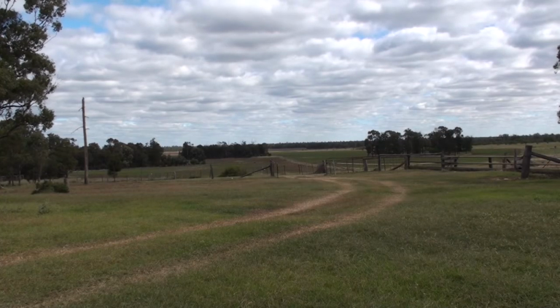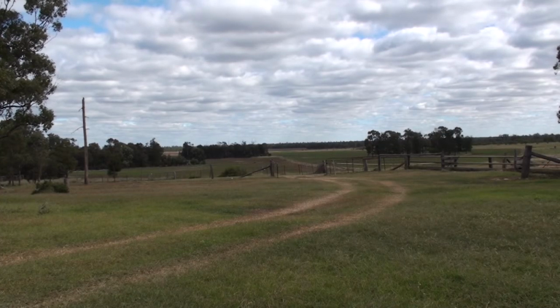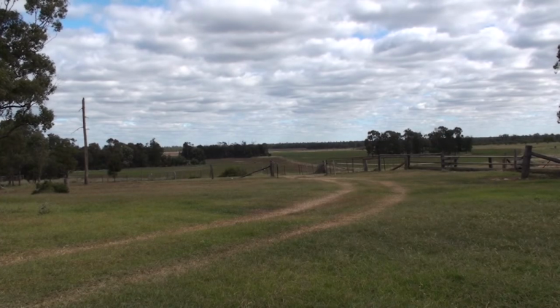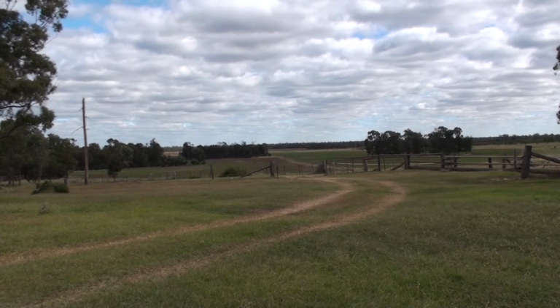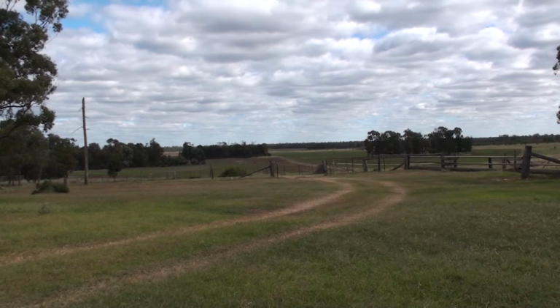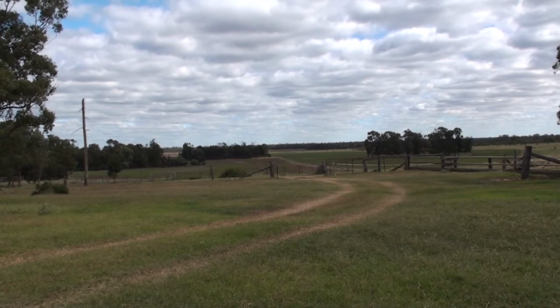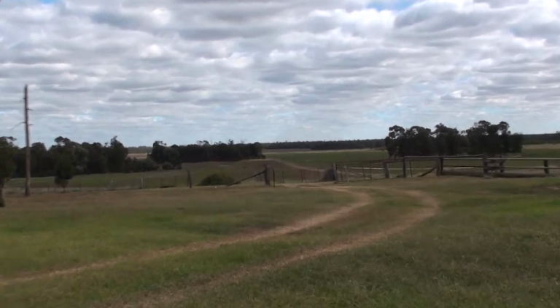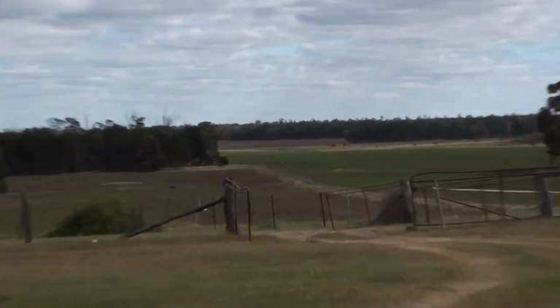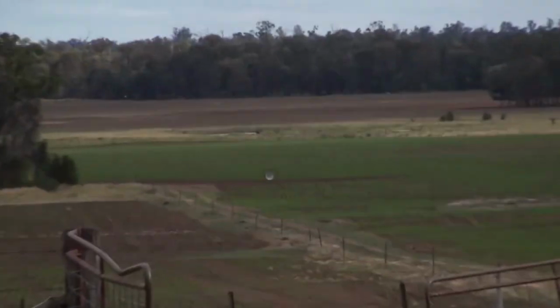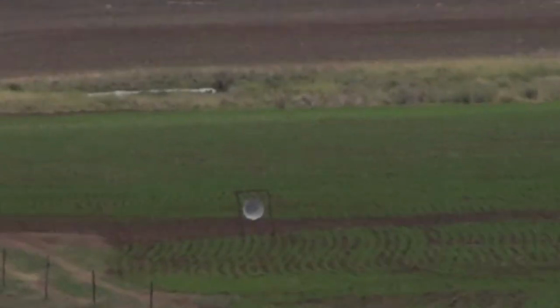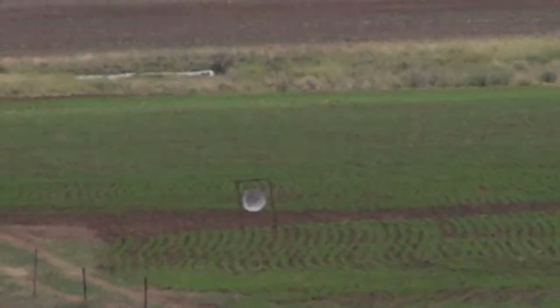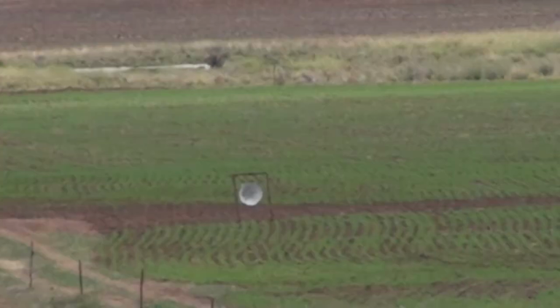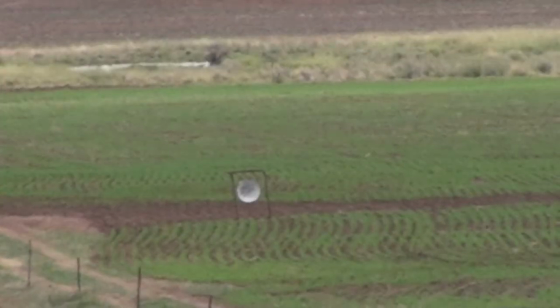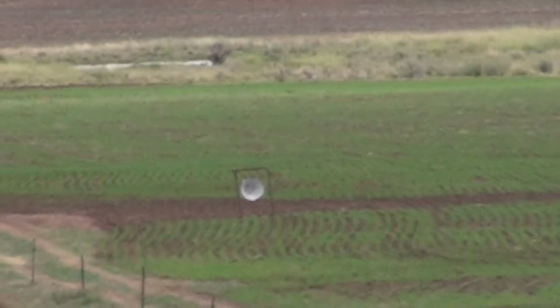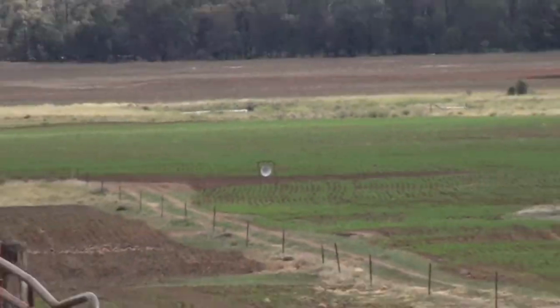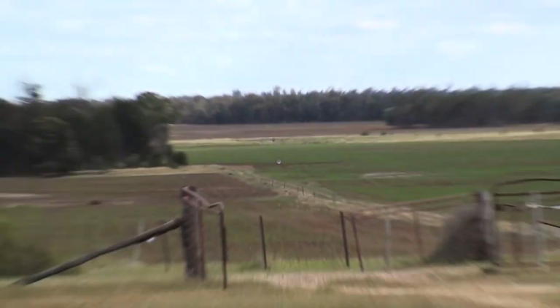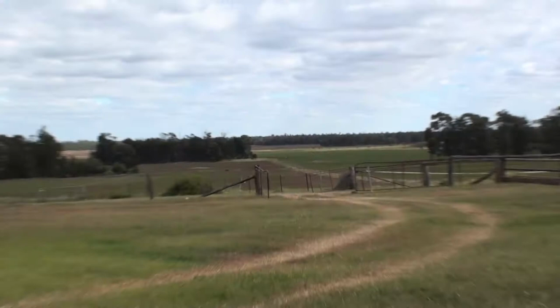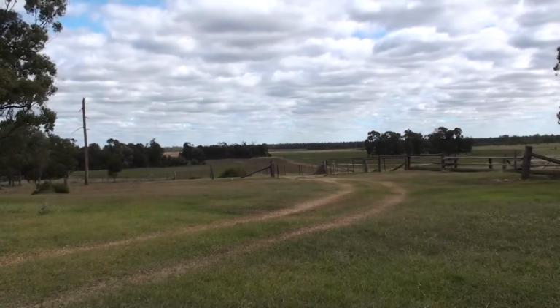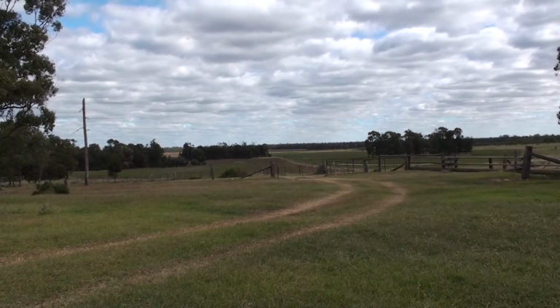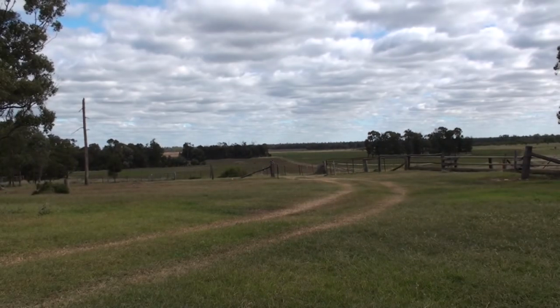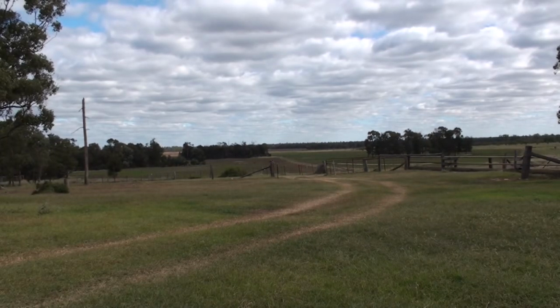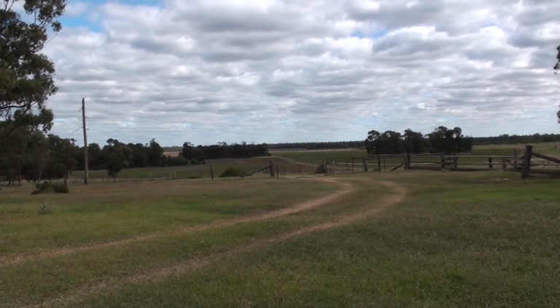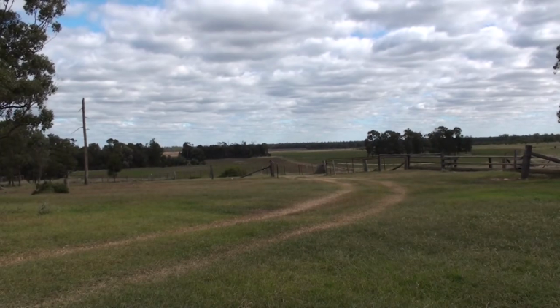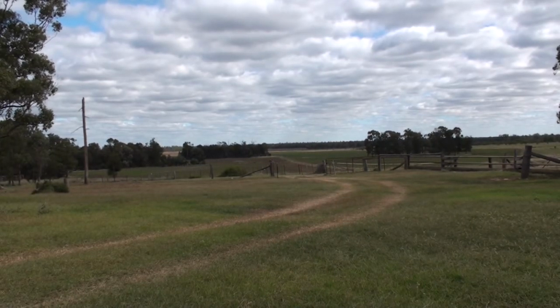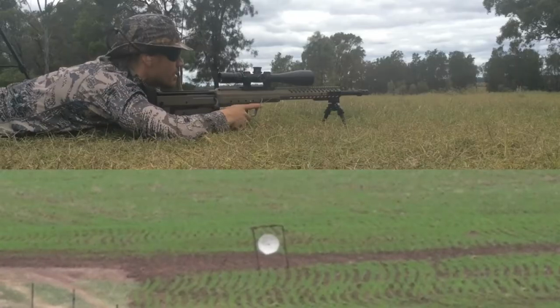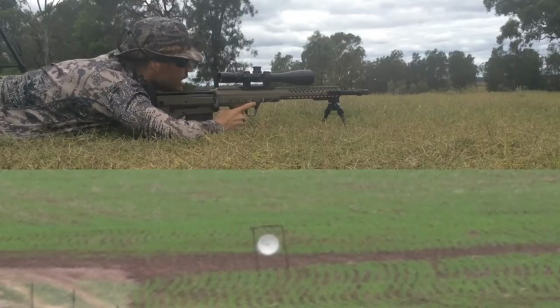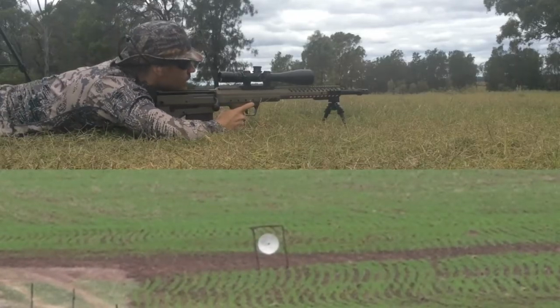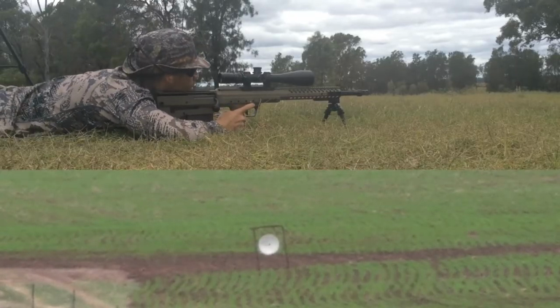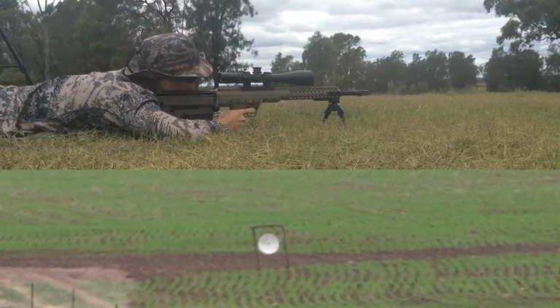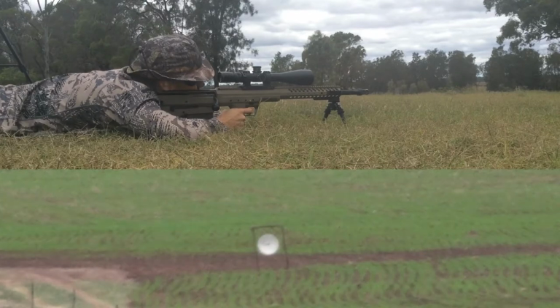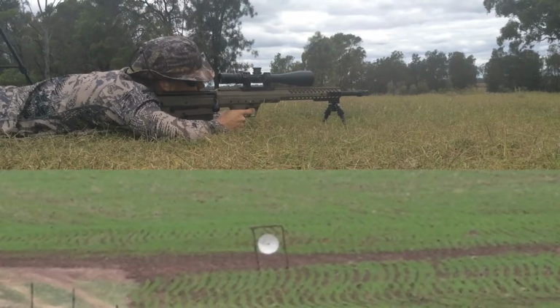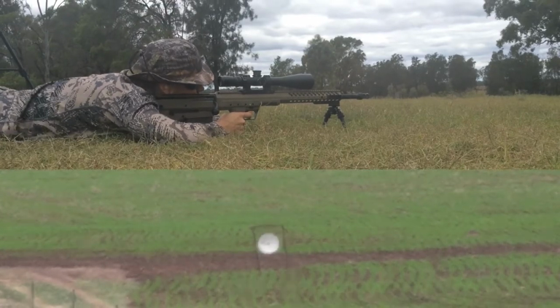Here's a bit of a look downrange at the target. Right in the middle of the screen there — we're going to zoom in — there it is, 700 yards. Not an easy shot in these high winds, but with the big .338 Lapua Magnum, it makes it easy. Let's have a look.